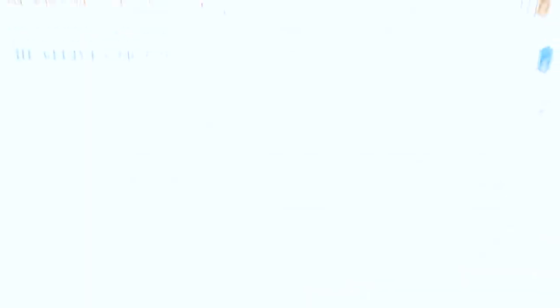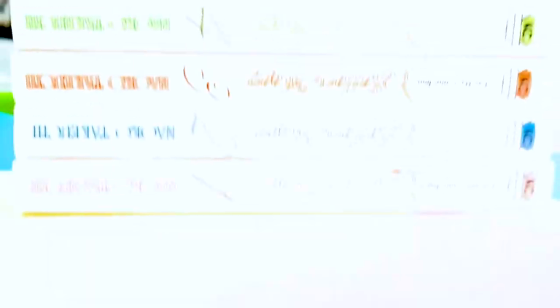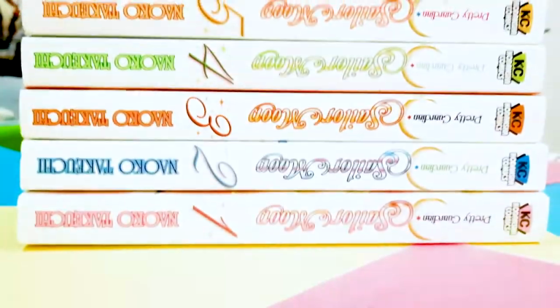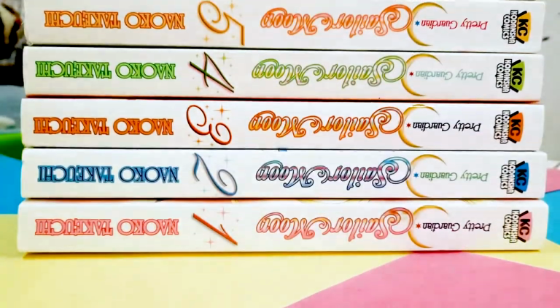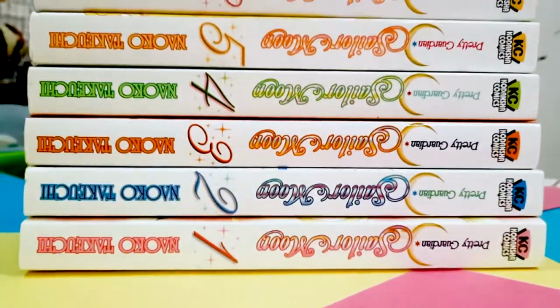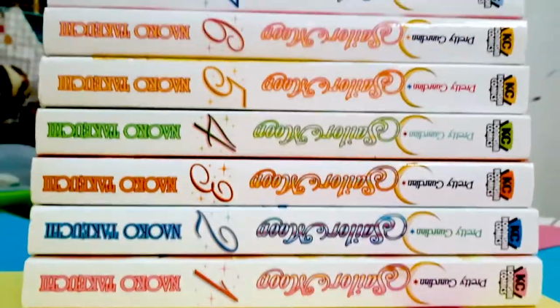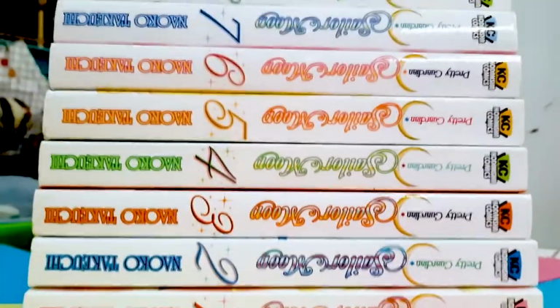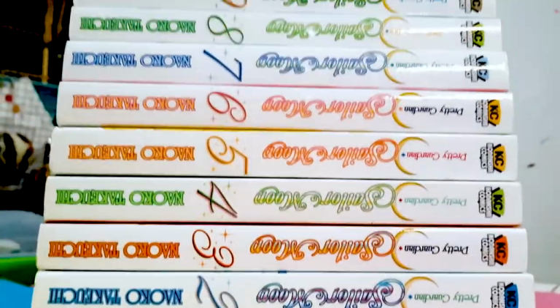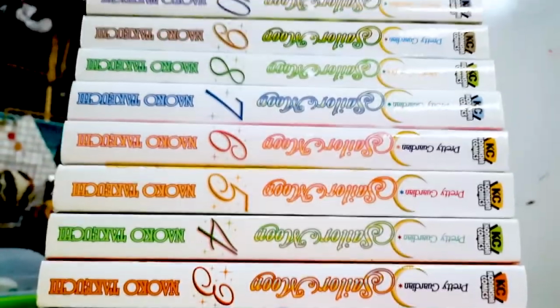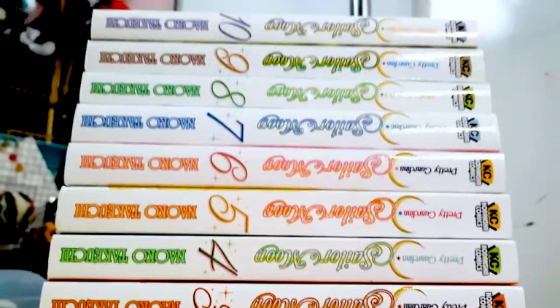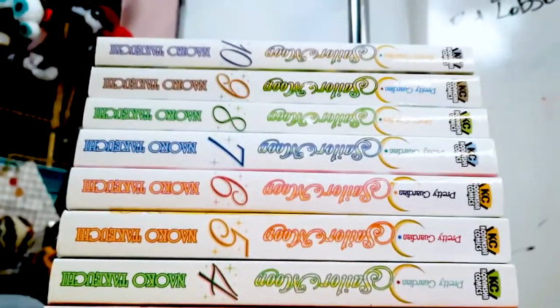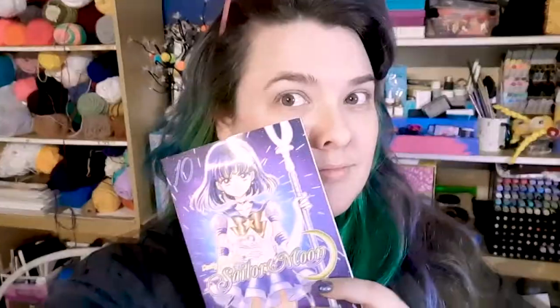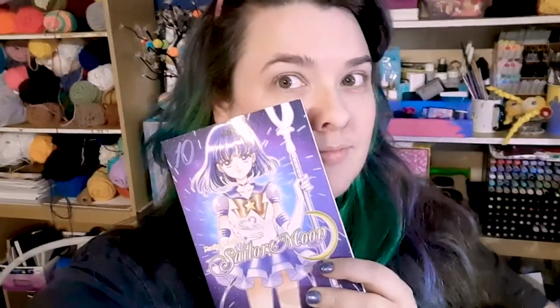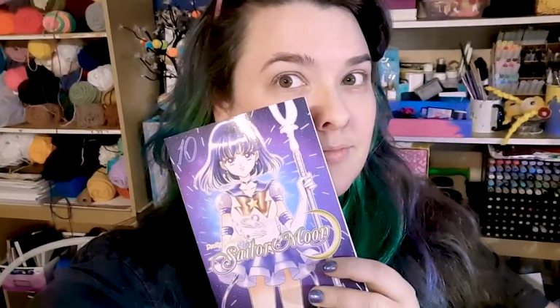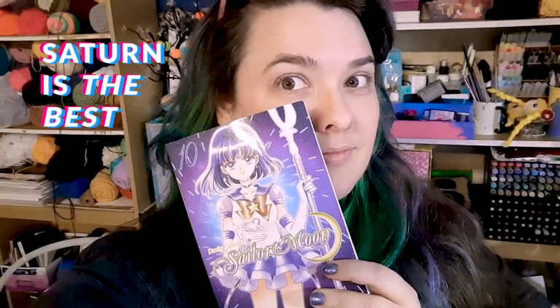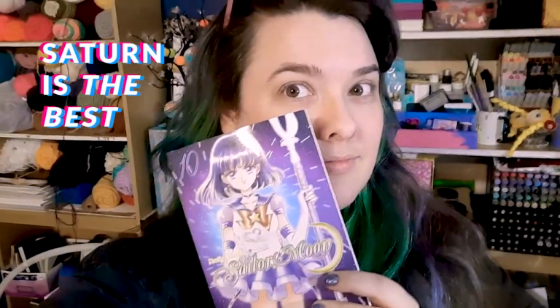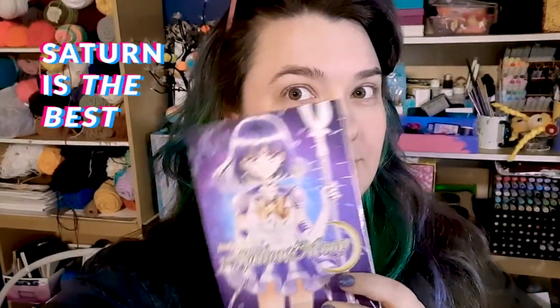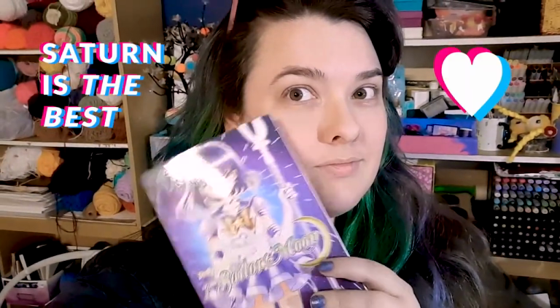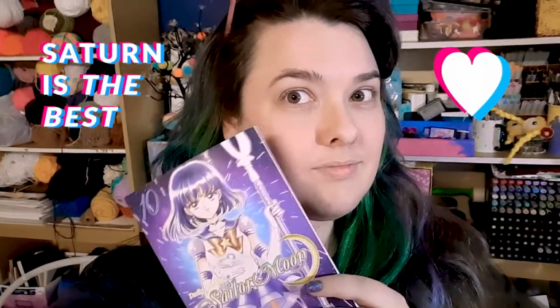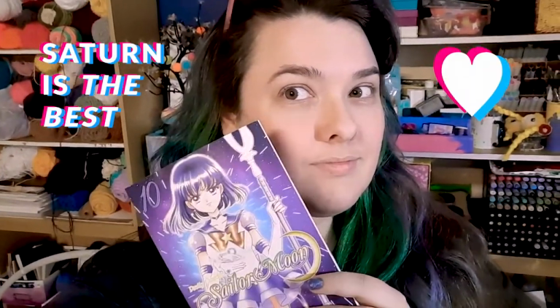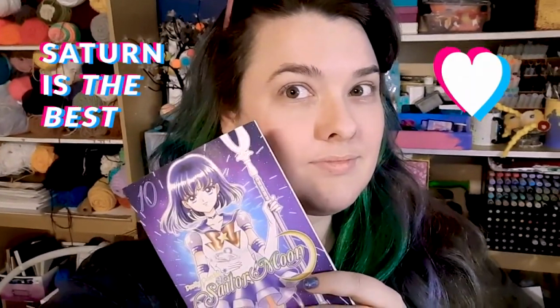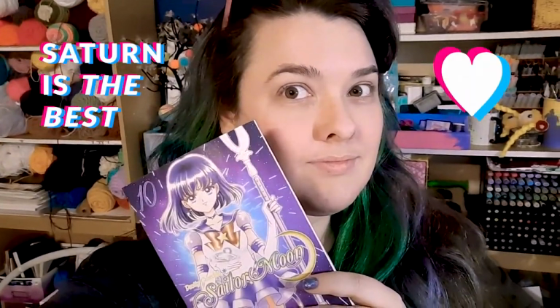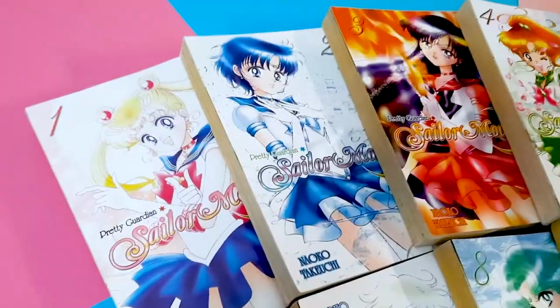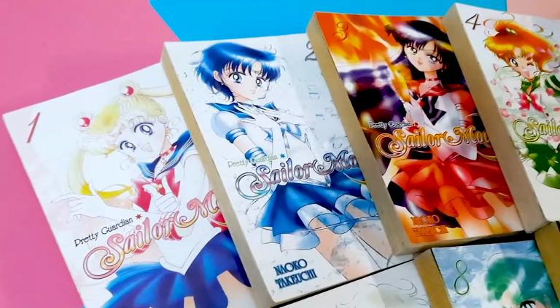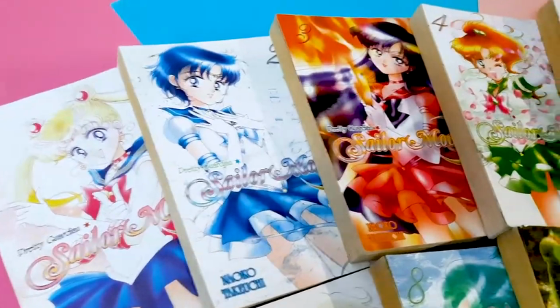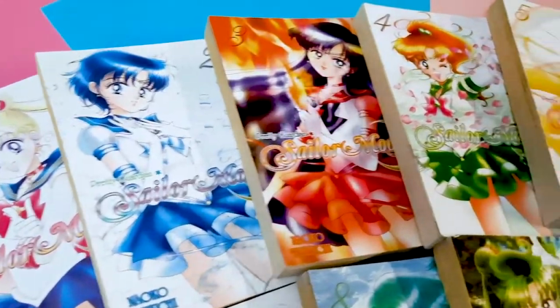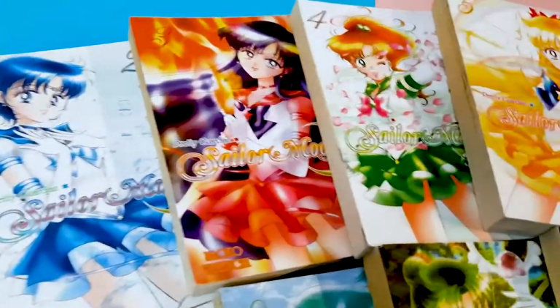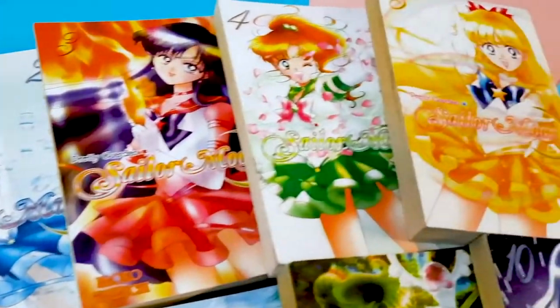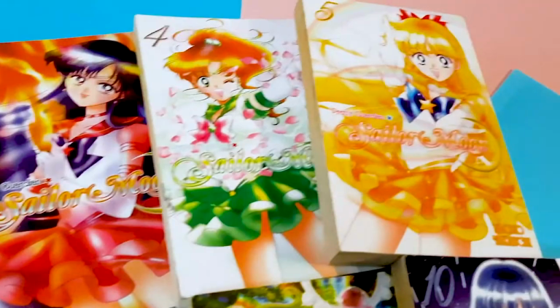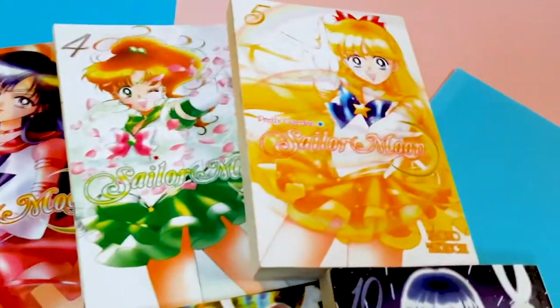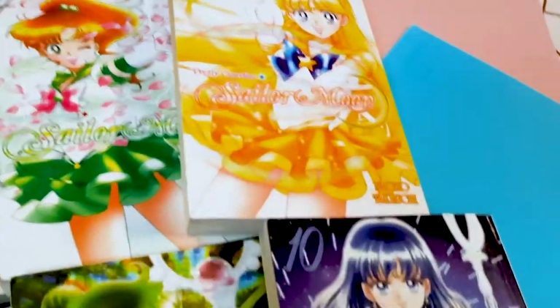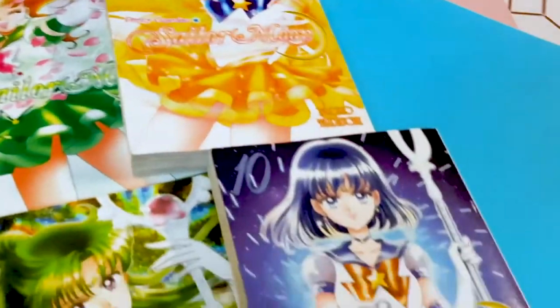For Christmas, my sister got me the first 10 Sailor Moon mangas, so I'm feeling all the 90s magical girl nostalgia and wanted to channel that energy into something crafty.